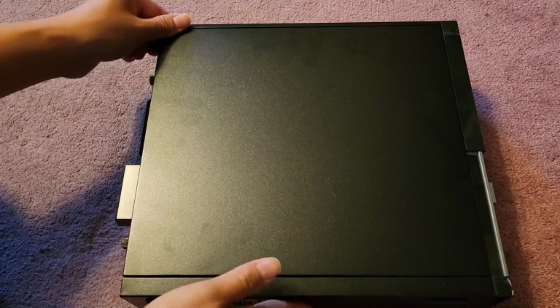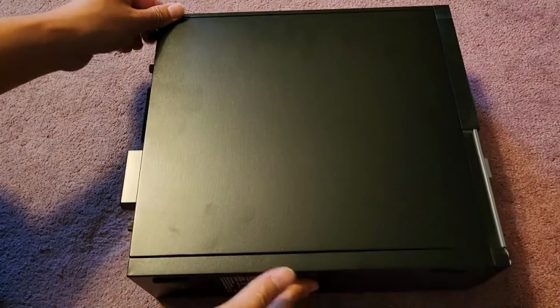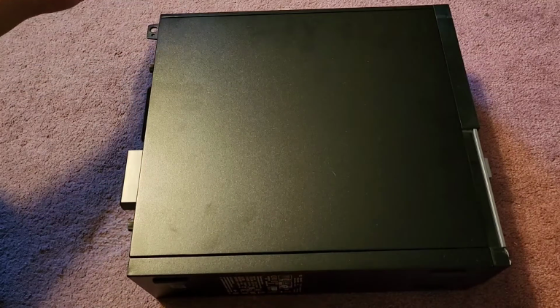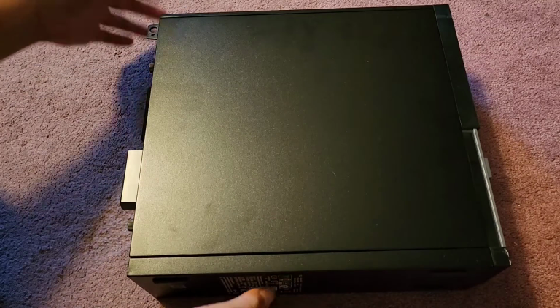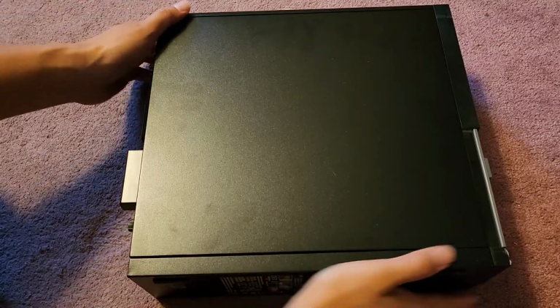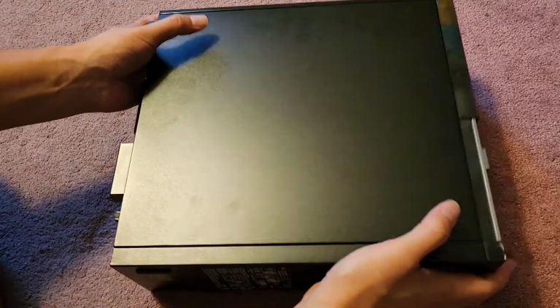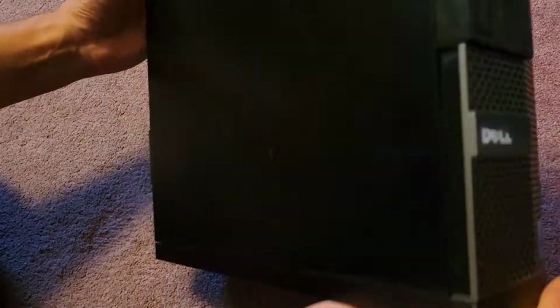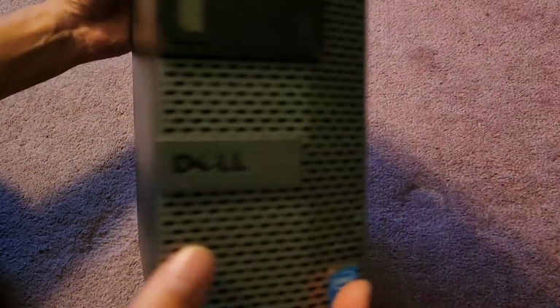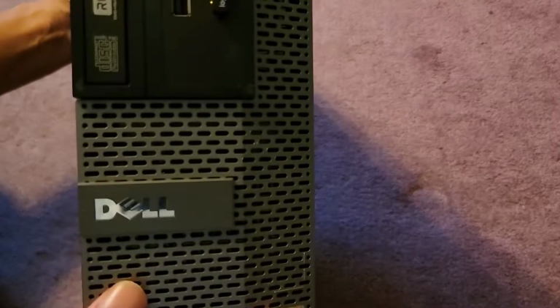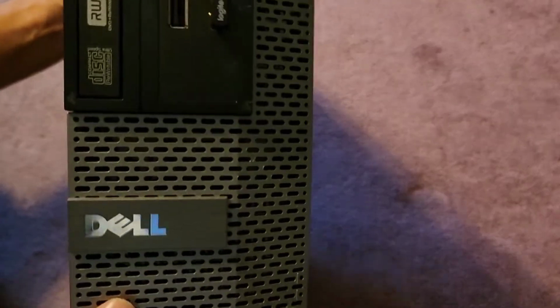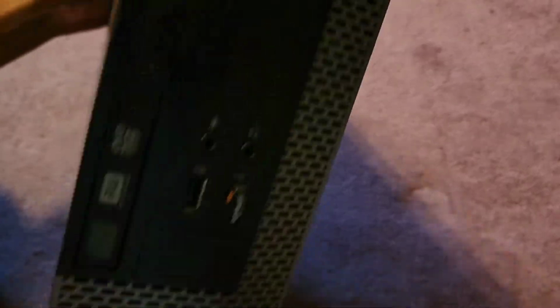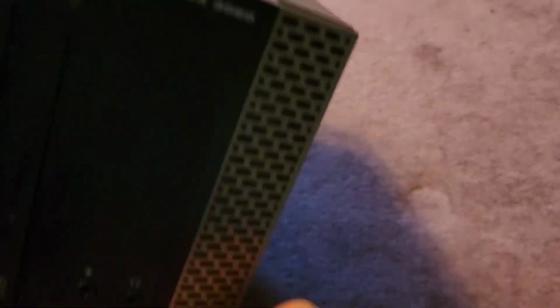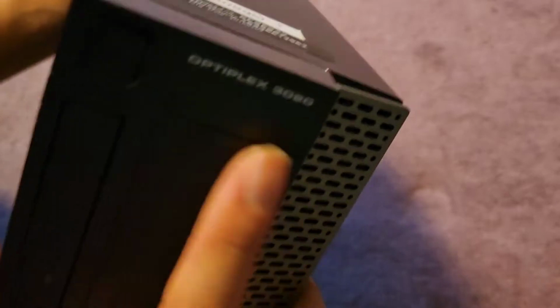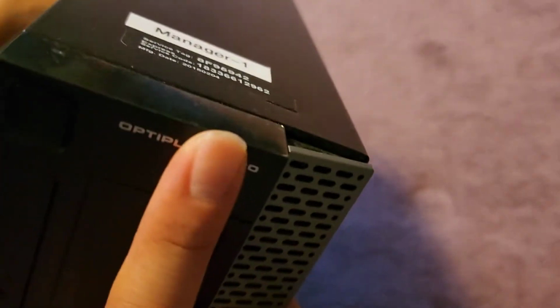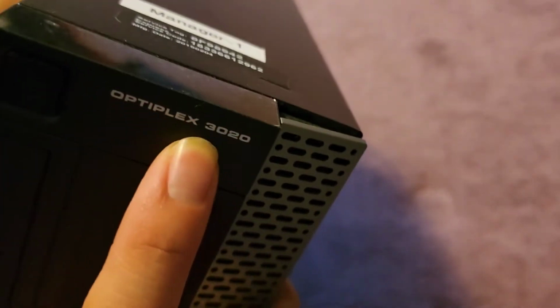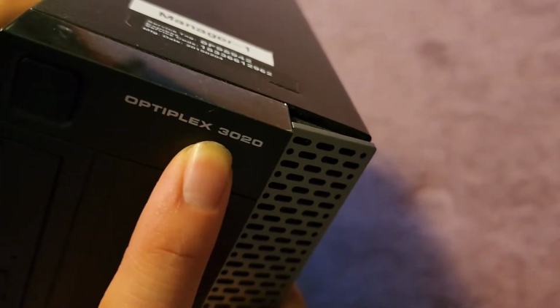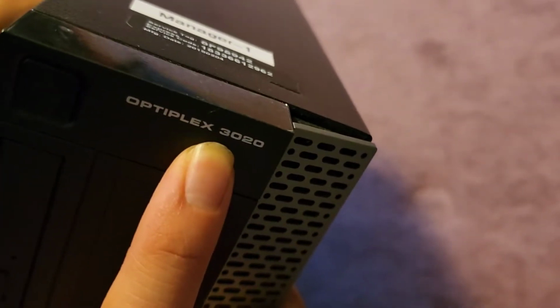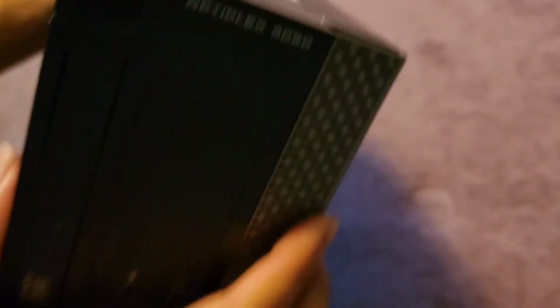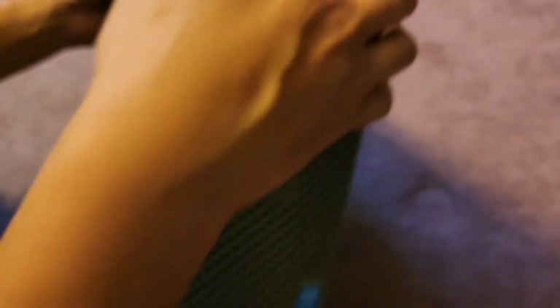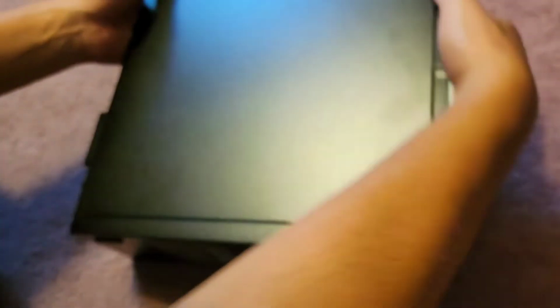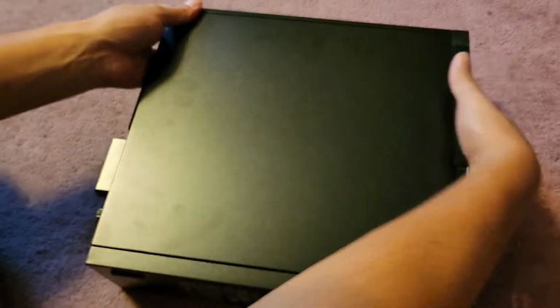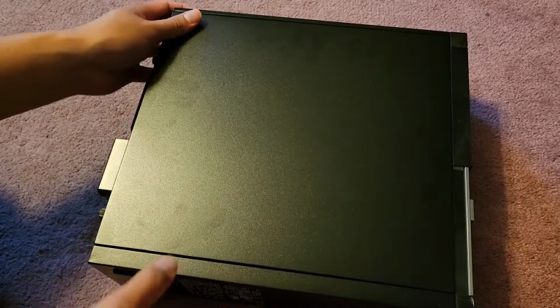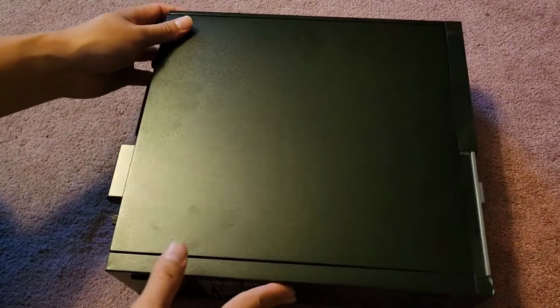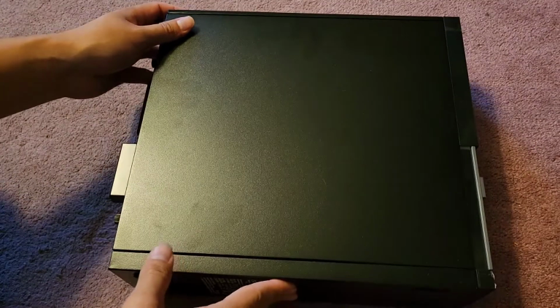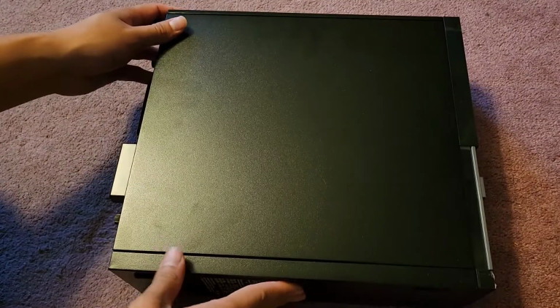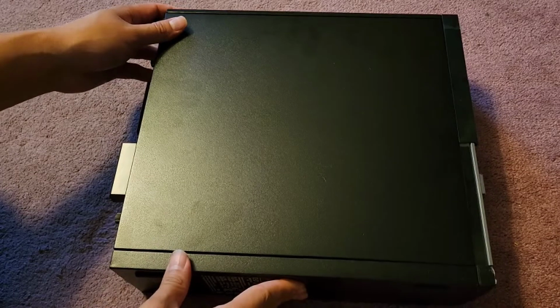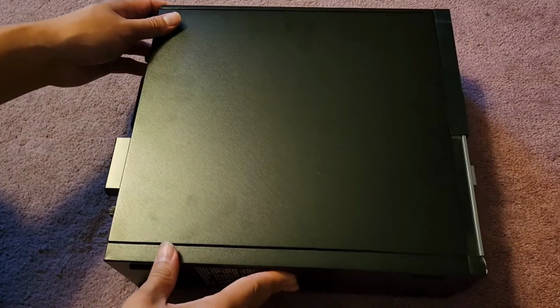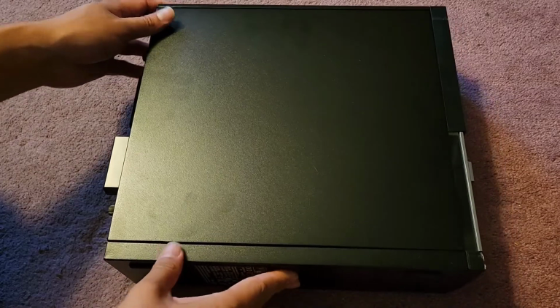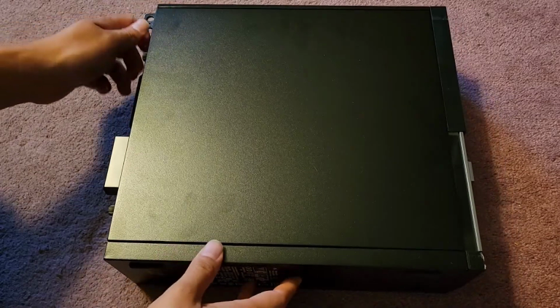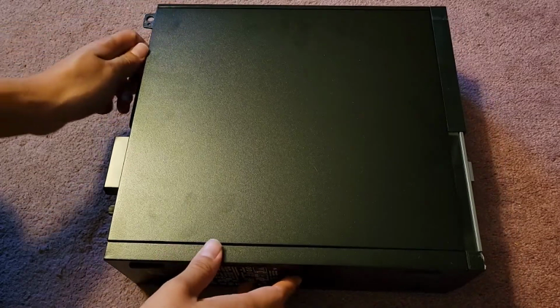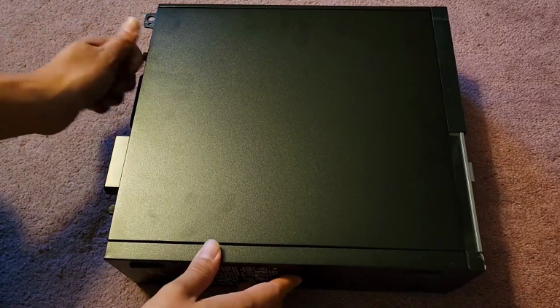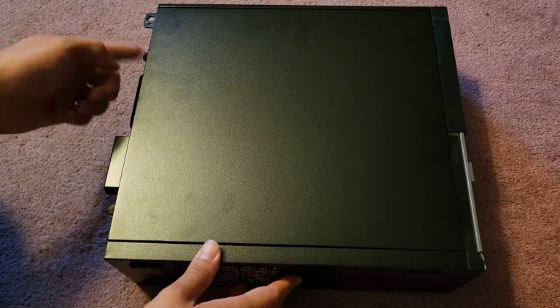I'm going to be upgrading this Dell OptiPlex 3020 to an SSD. I cloned the hard drive already, and we're now going to be replacing it.